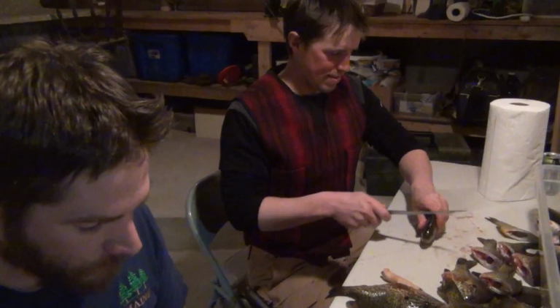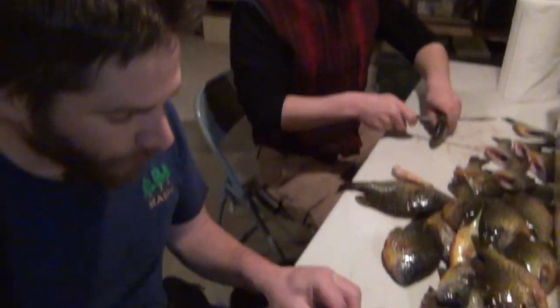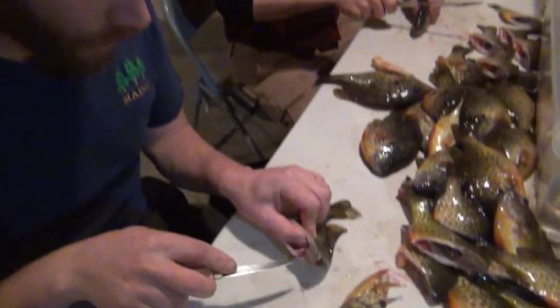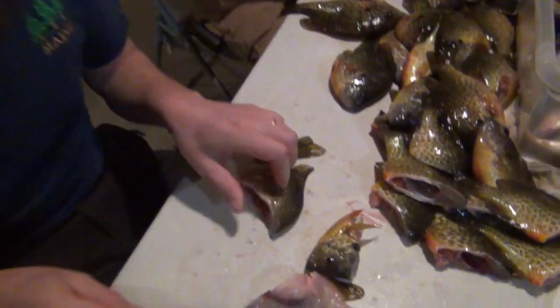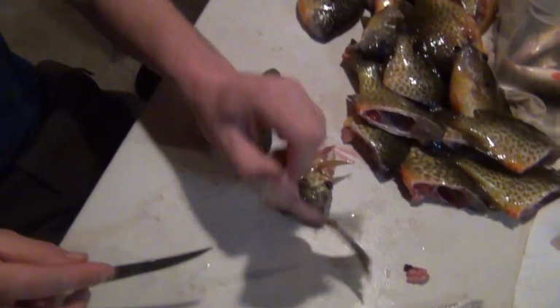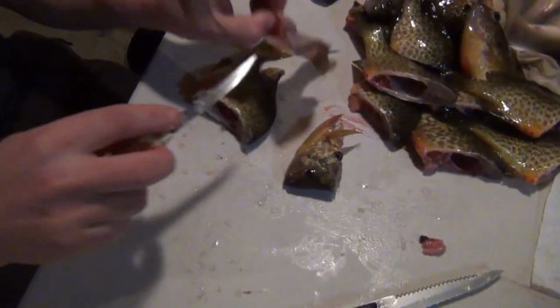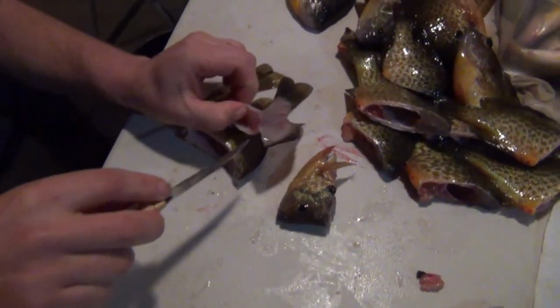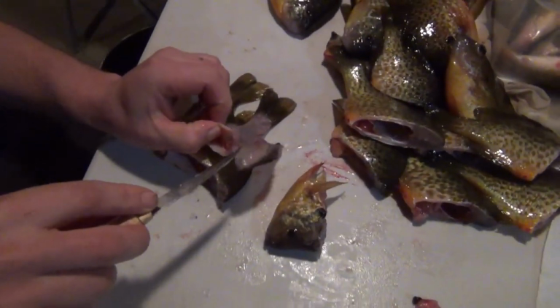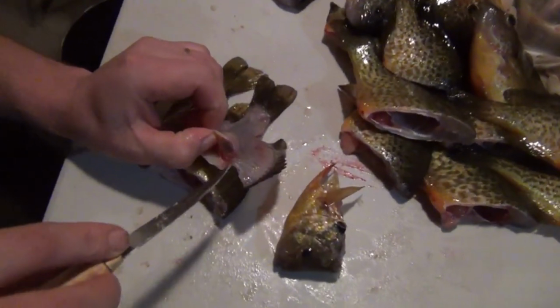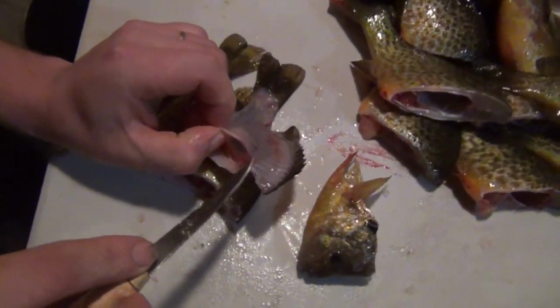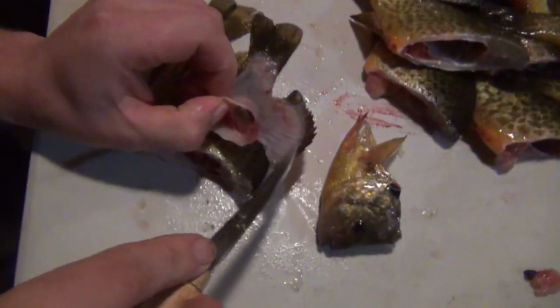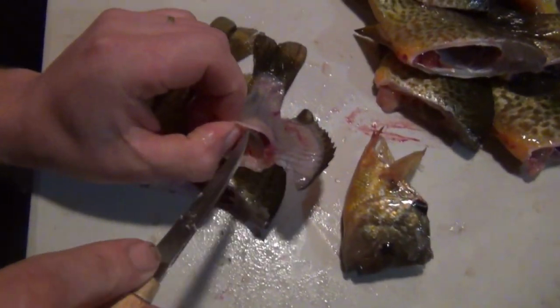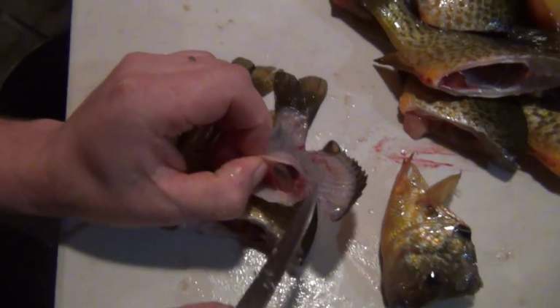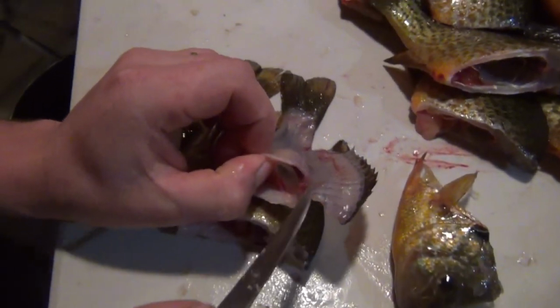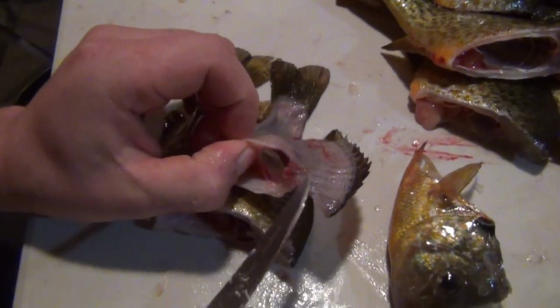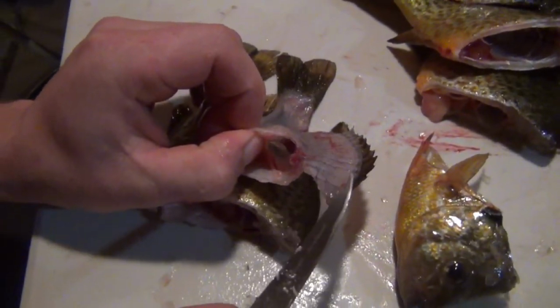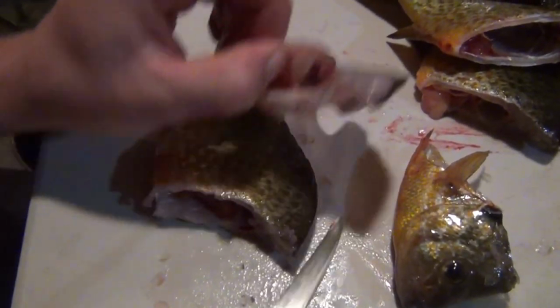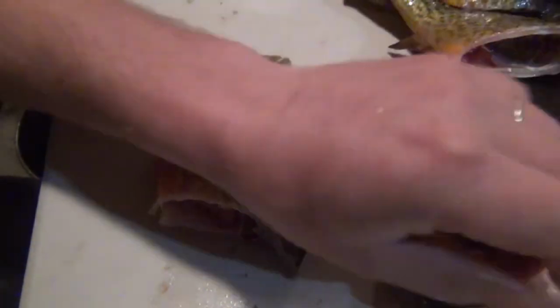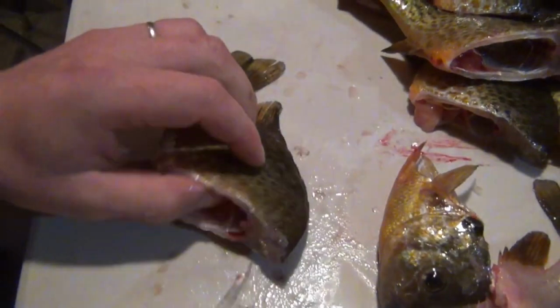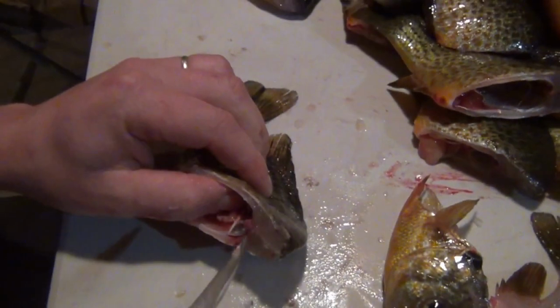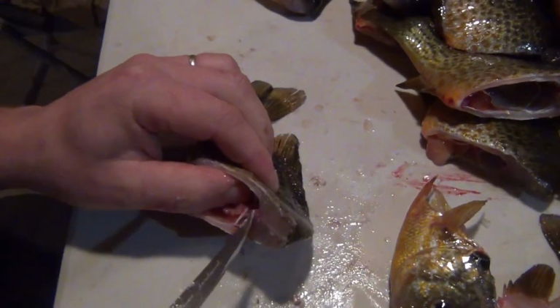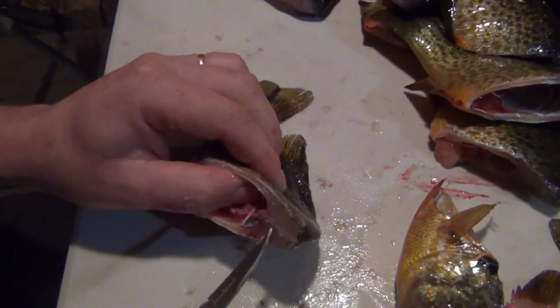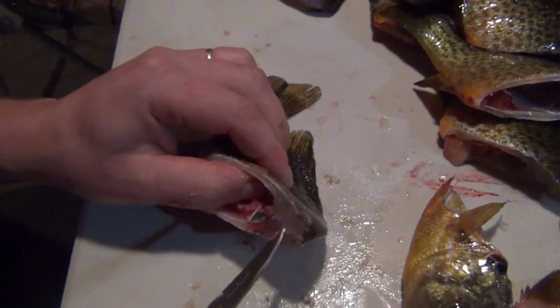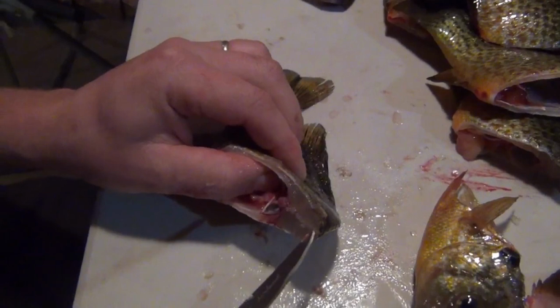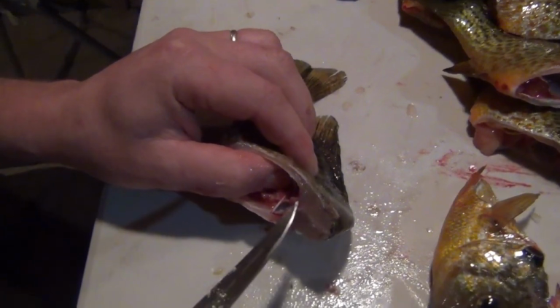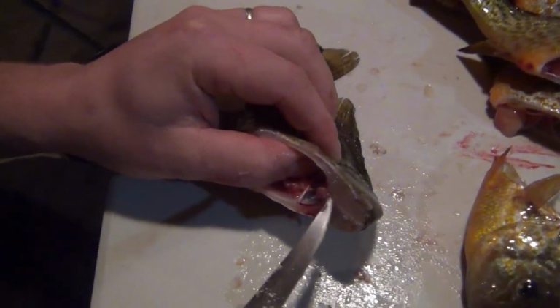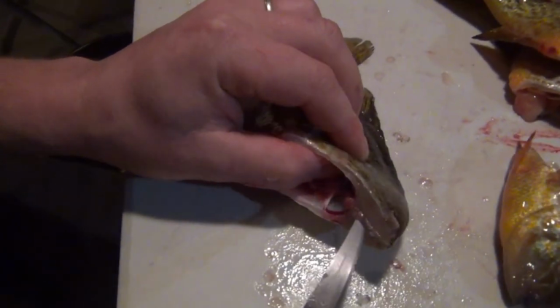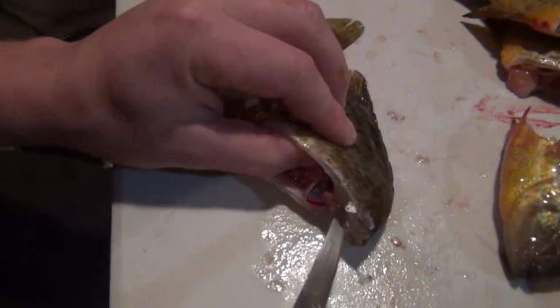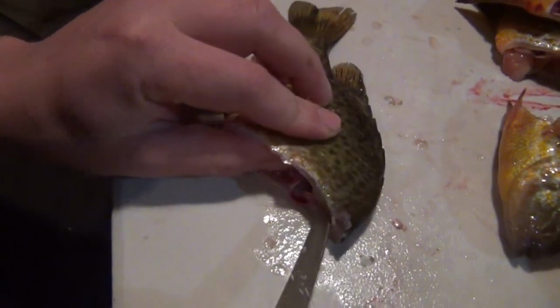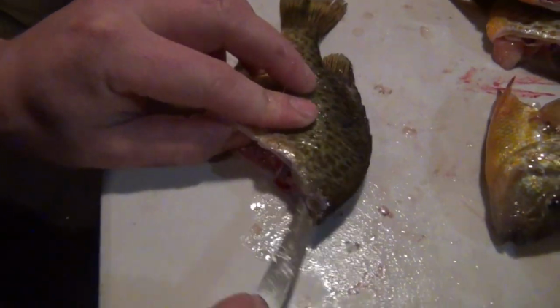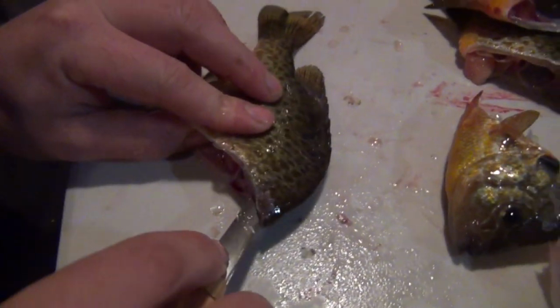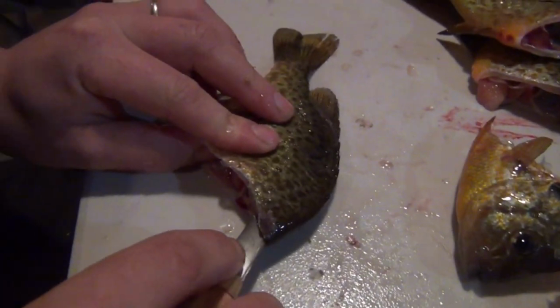Okay, so you've cut the head off. Now you have visual access of where that rib cage is and where the spine line is. By cutting the head off, I can see that spine line, and I want to put the knife as close to that as possible.